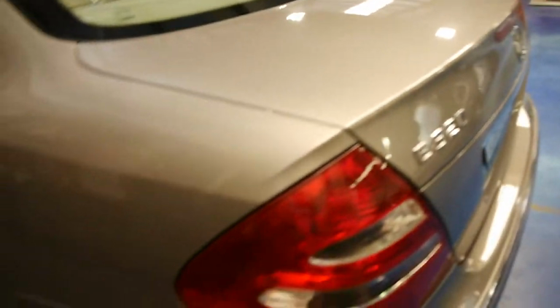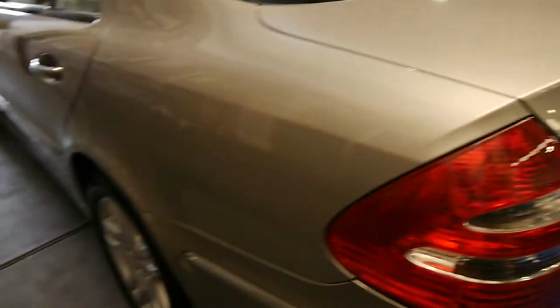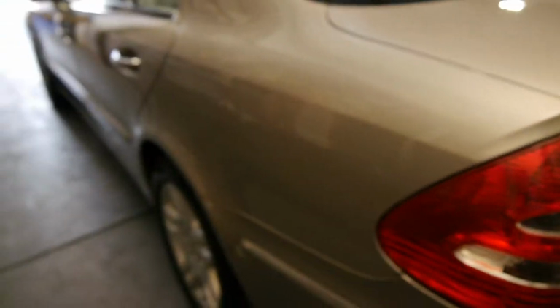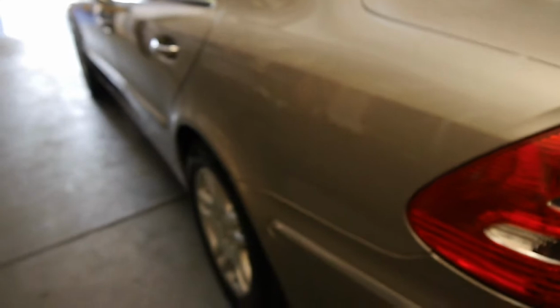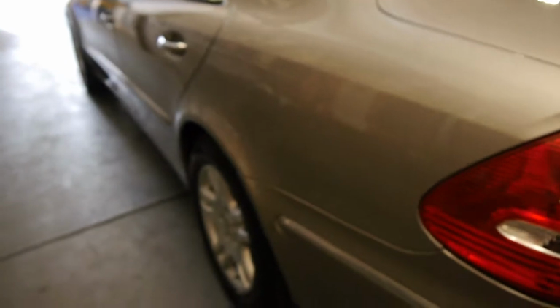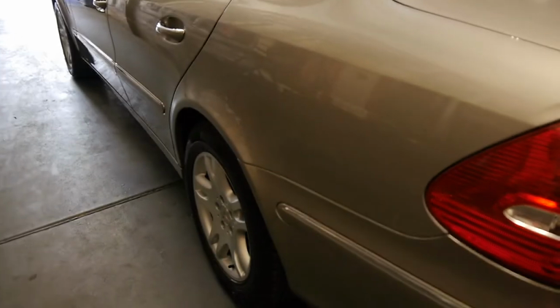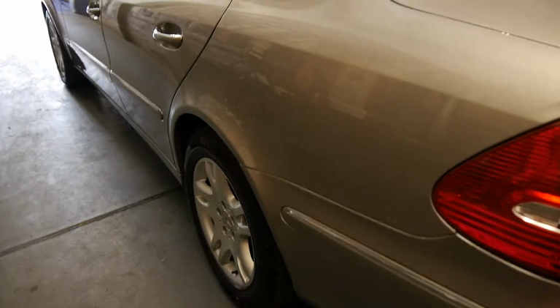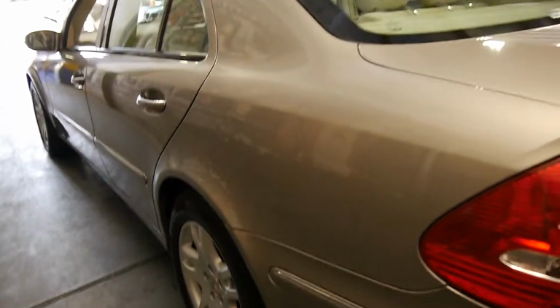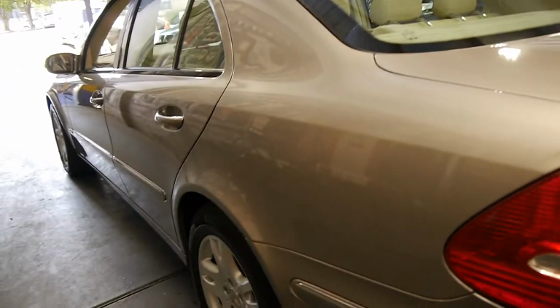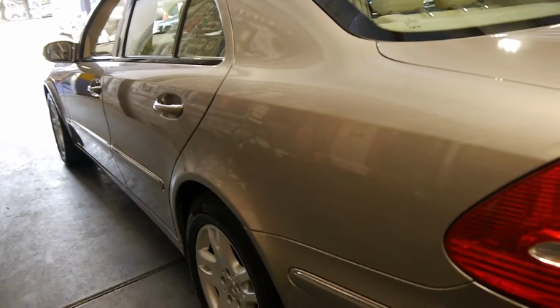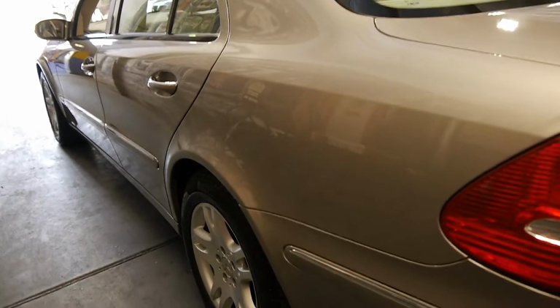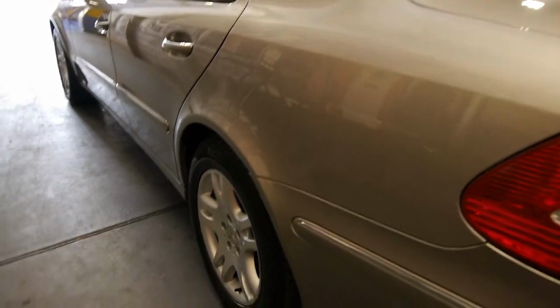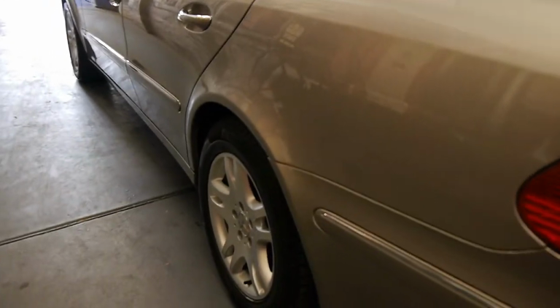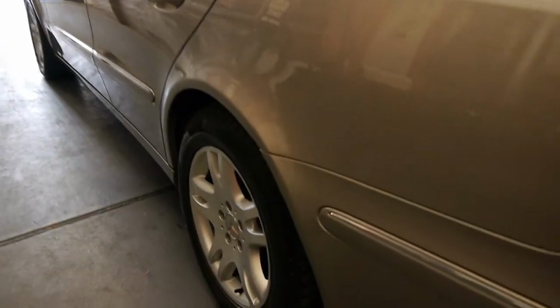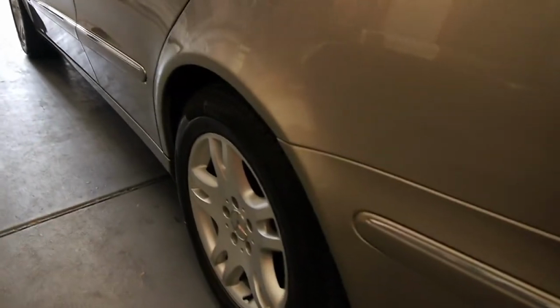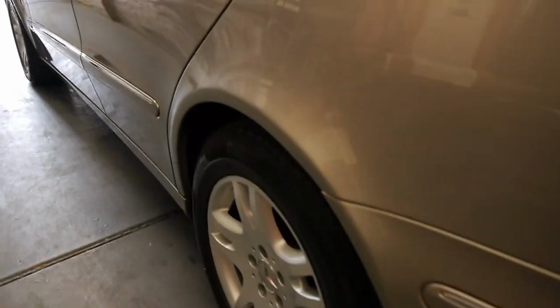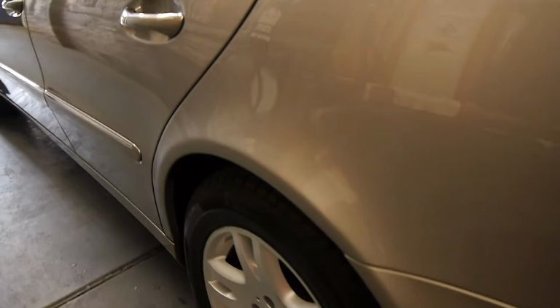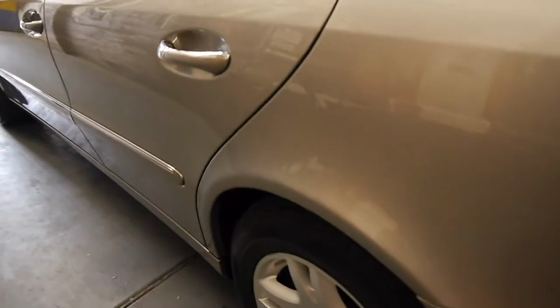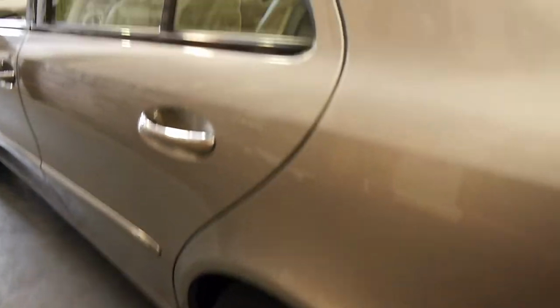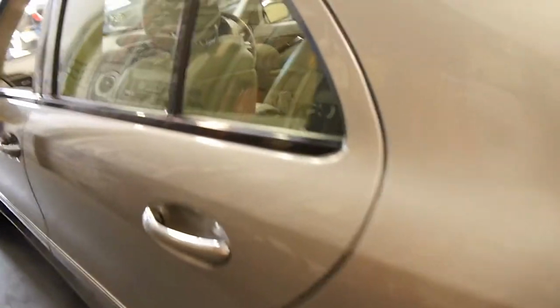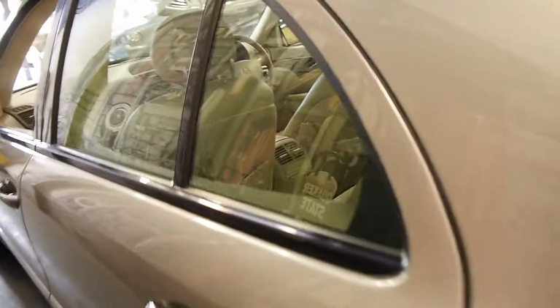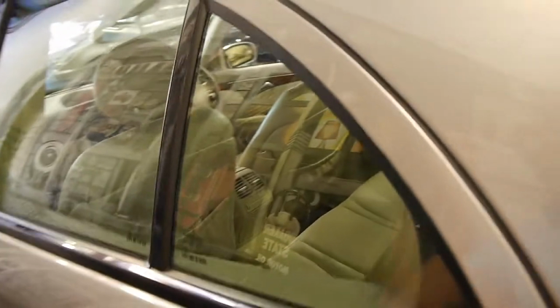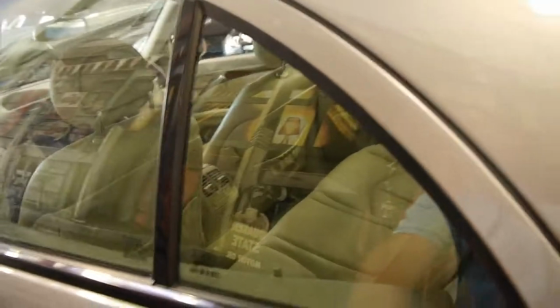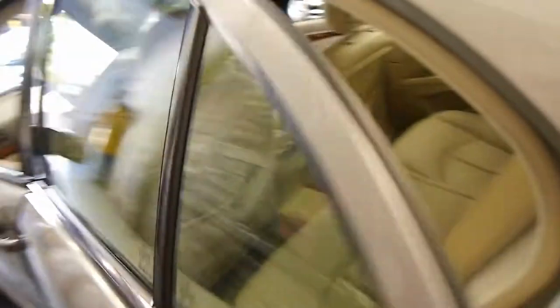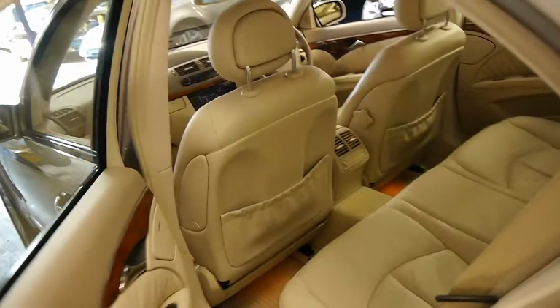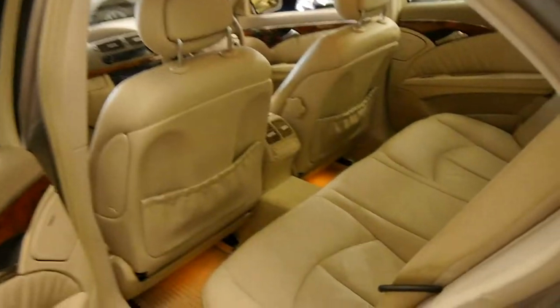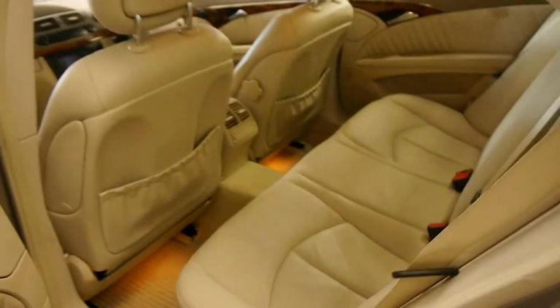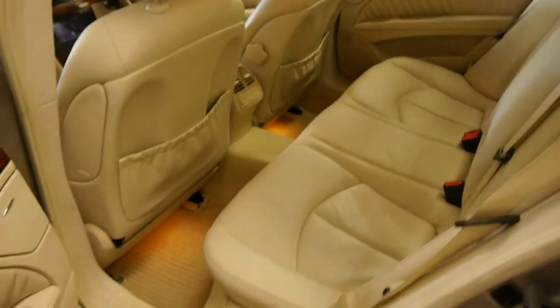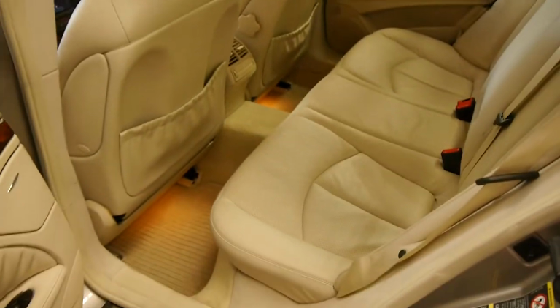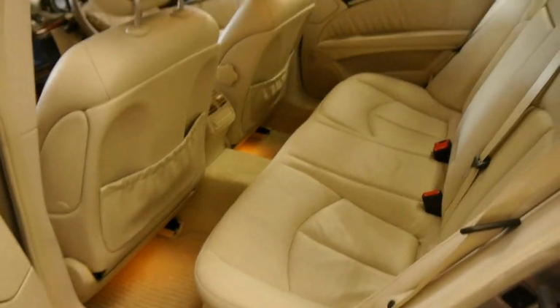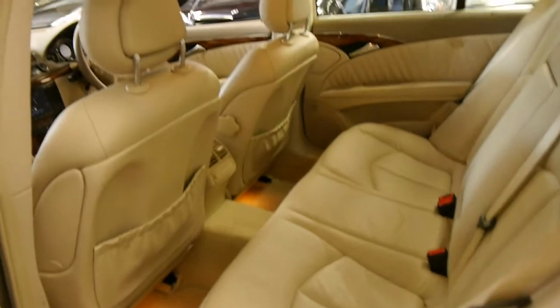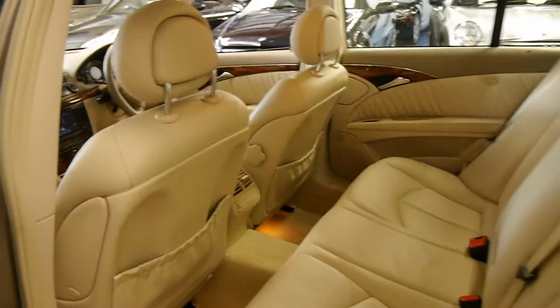The Elegance wheels are in very, very good condition, free from scratches and marks. The interior really is incredible.